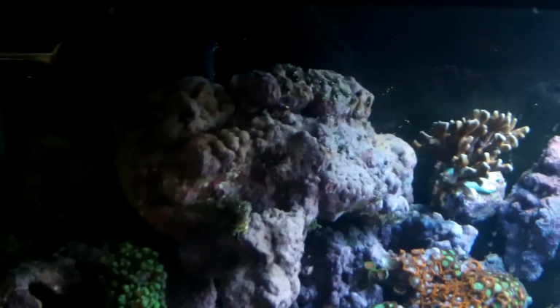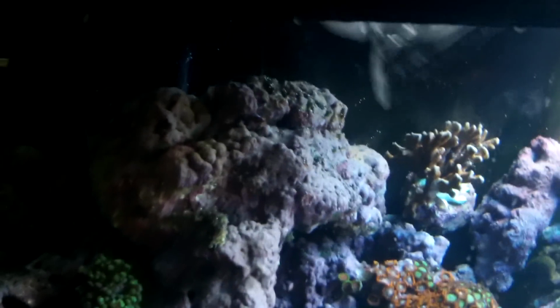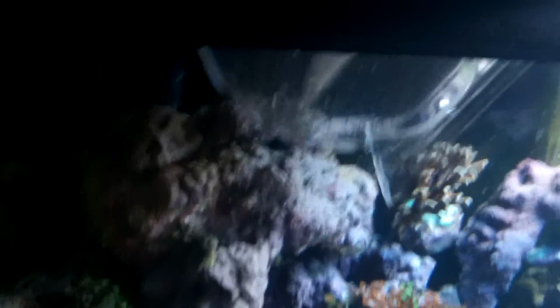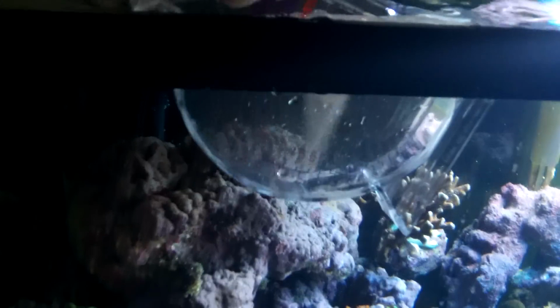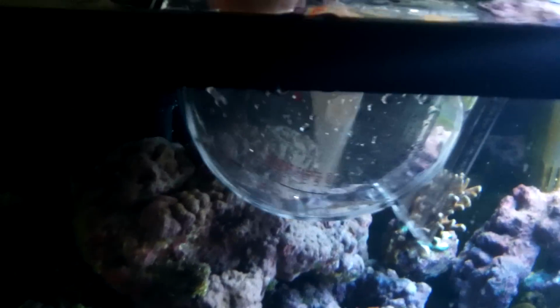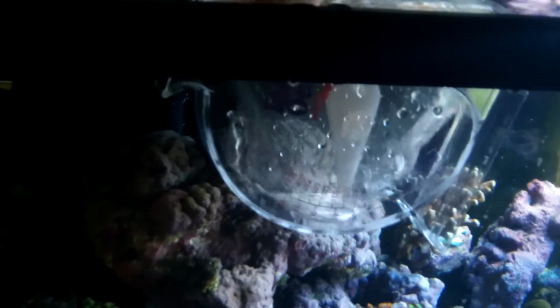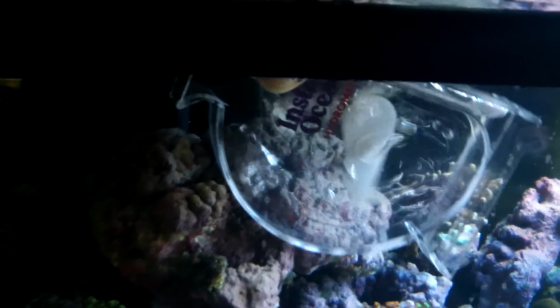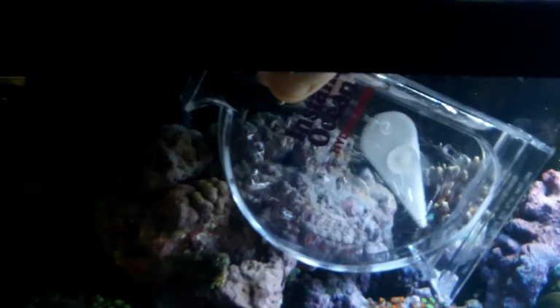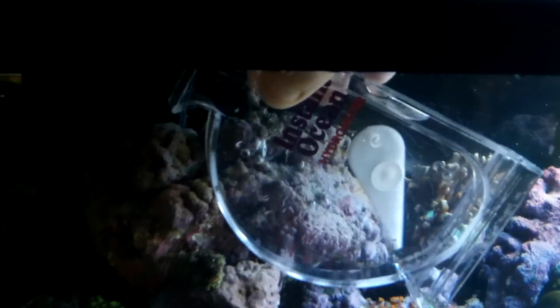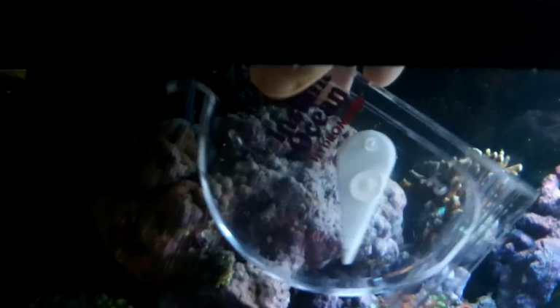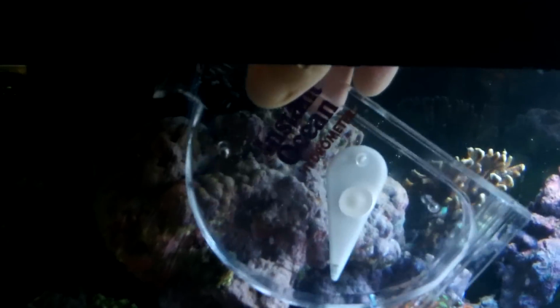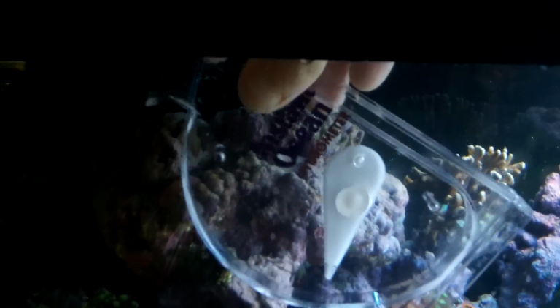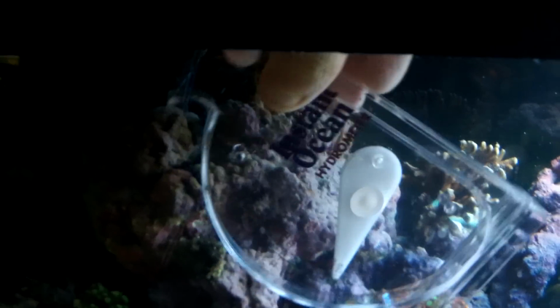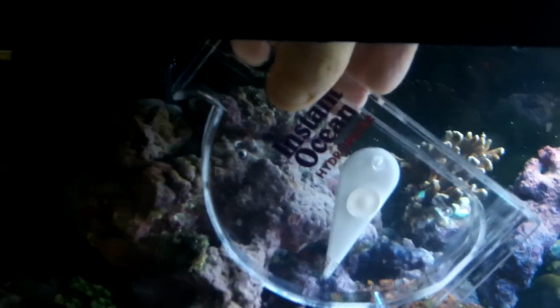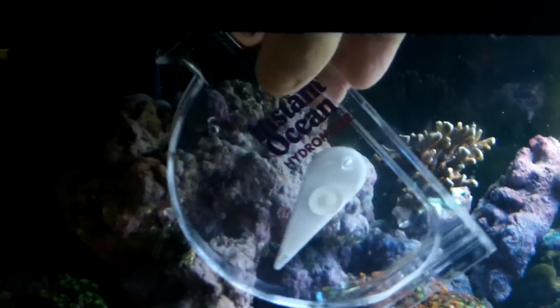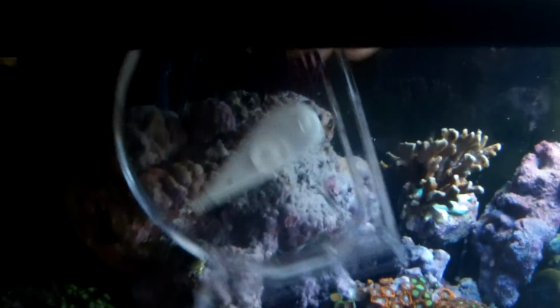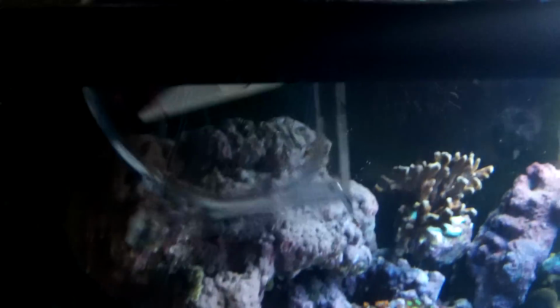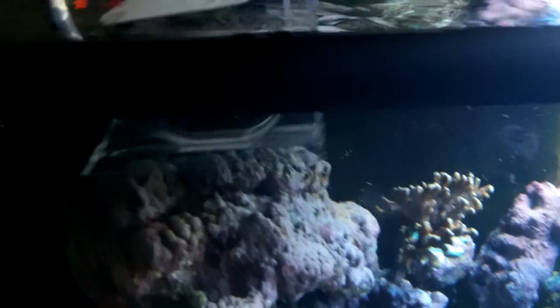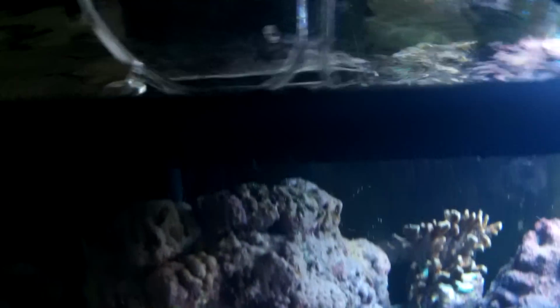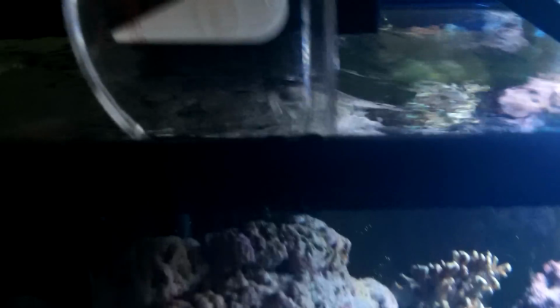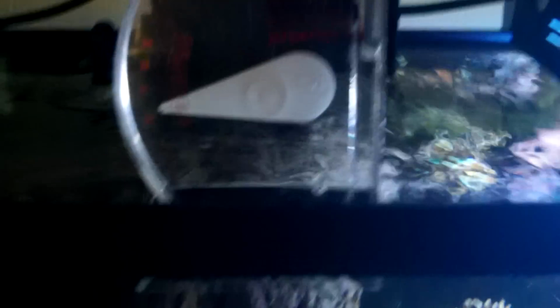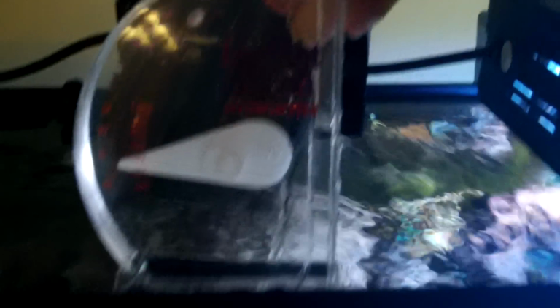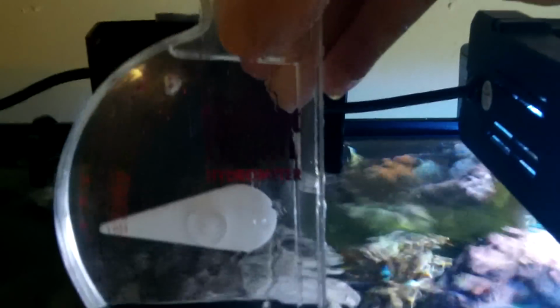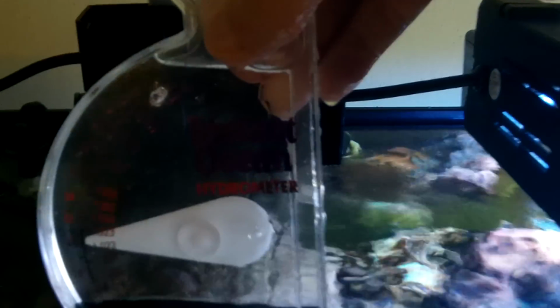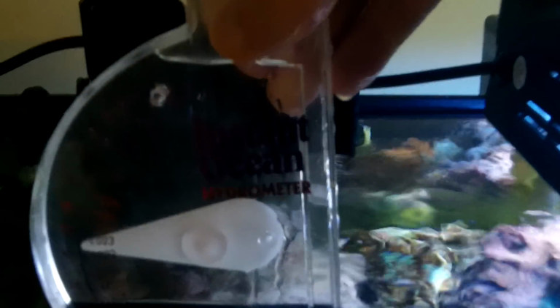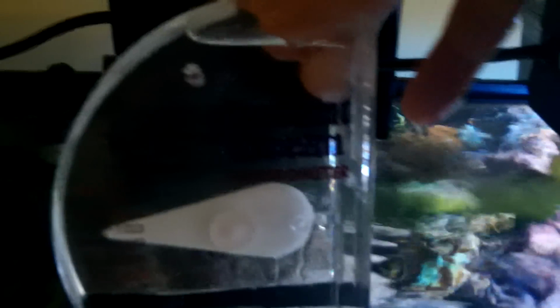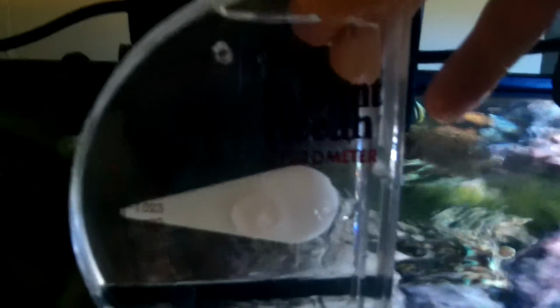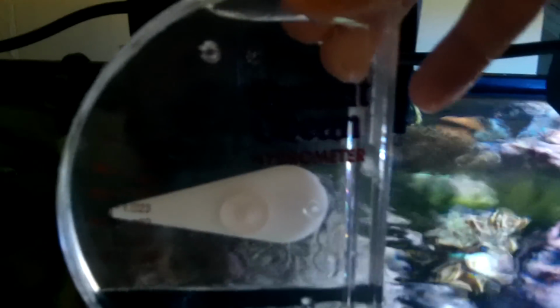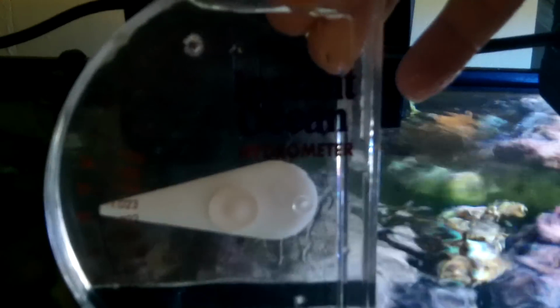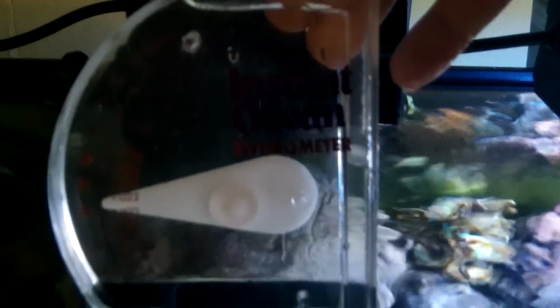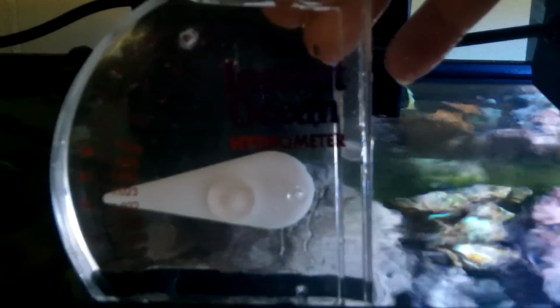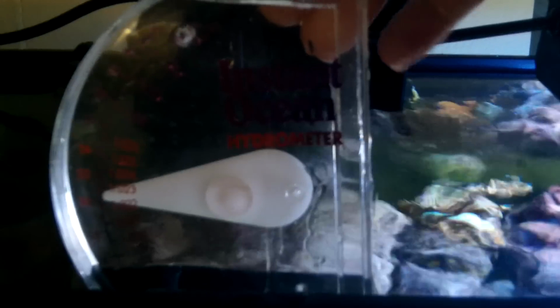All you do is dip your hydrometer. If you're using these swingarm ones, you just dip it in the water and fill it up. When it's filled, you'll see water start pouring out of the sides.